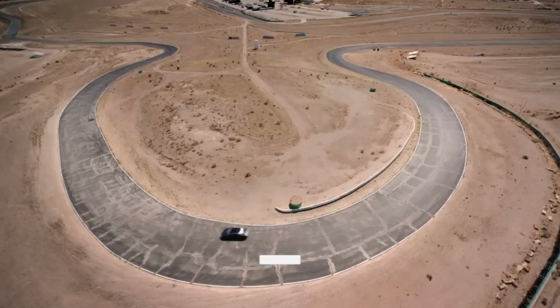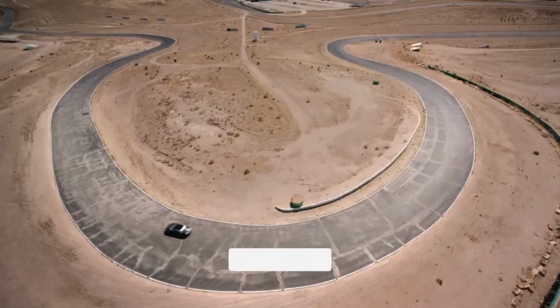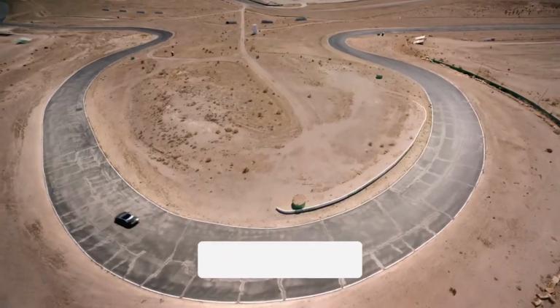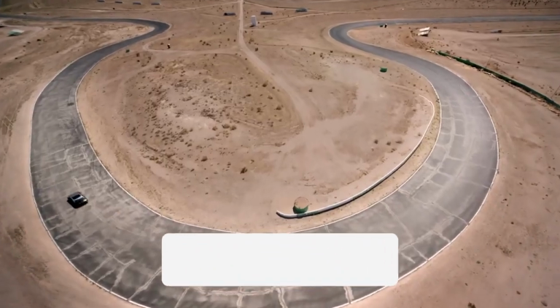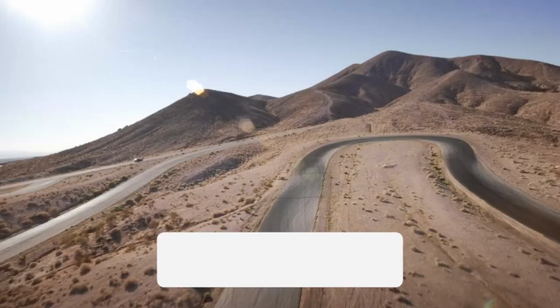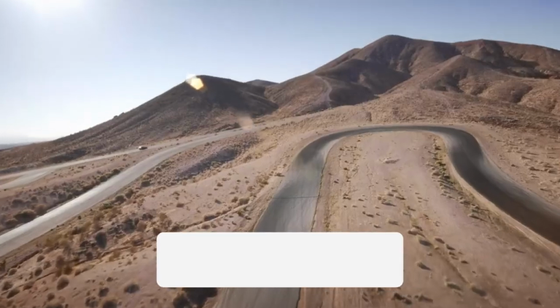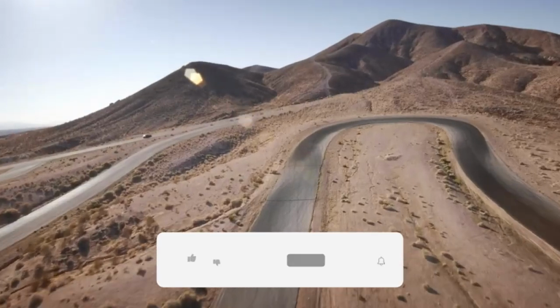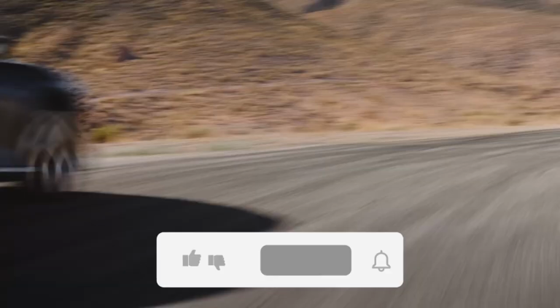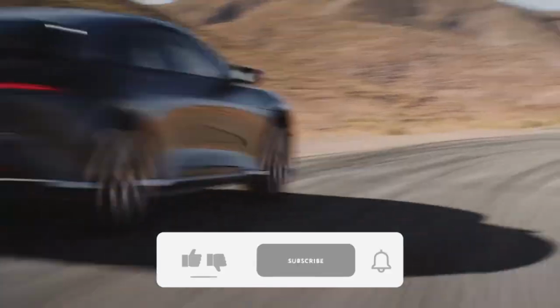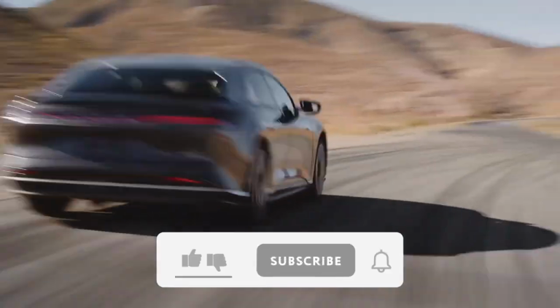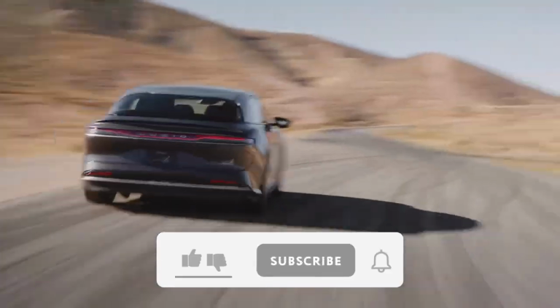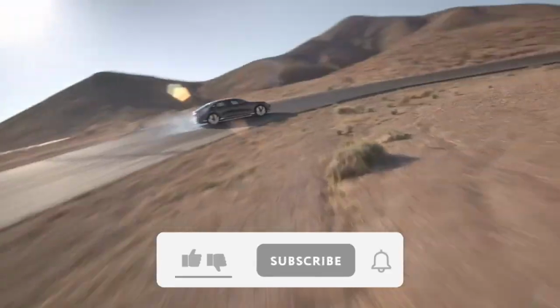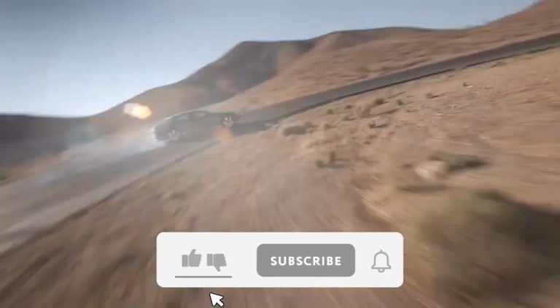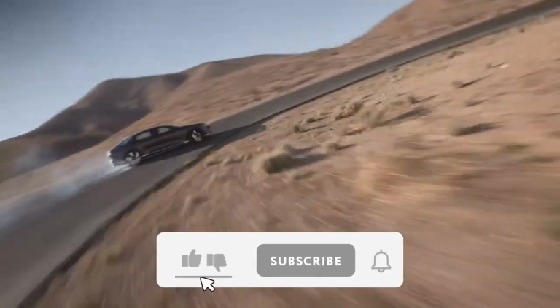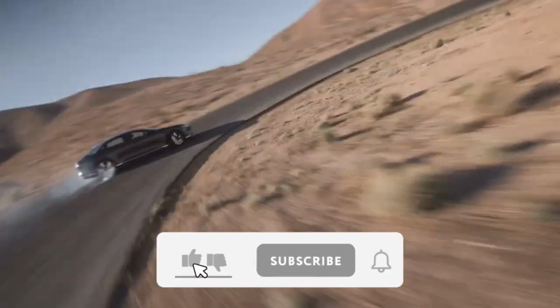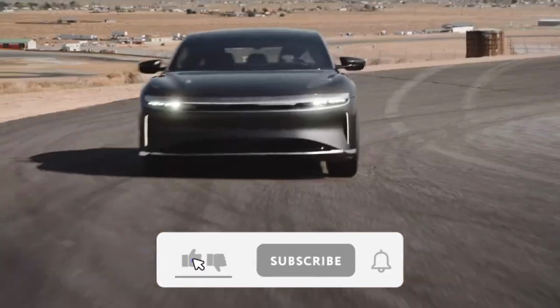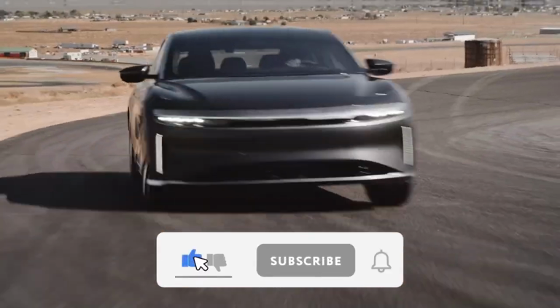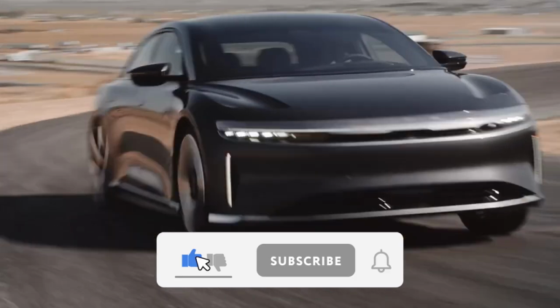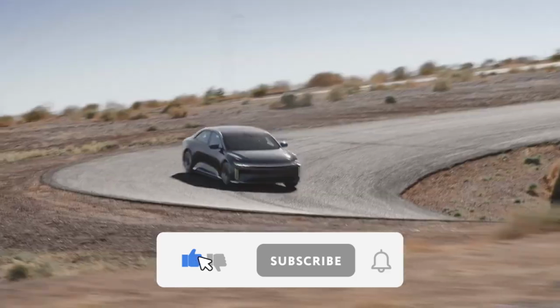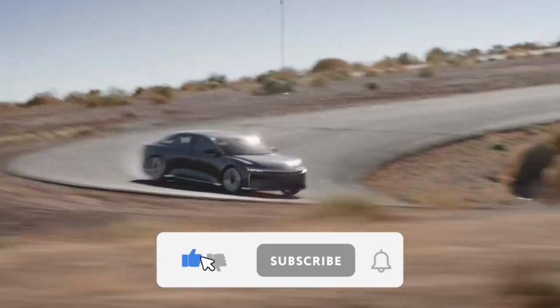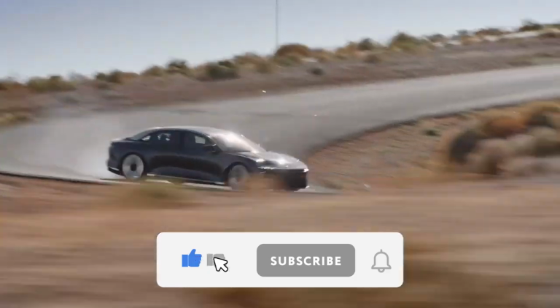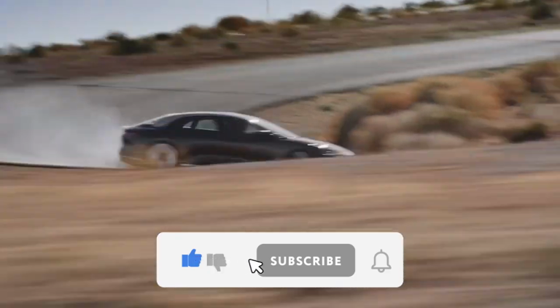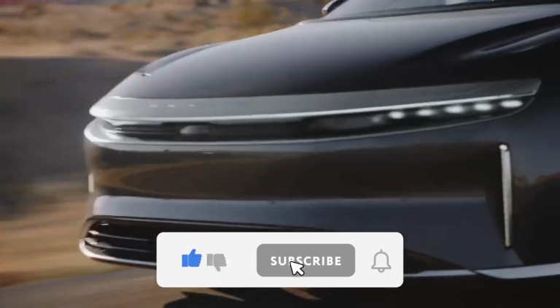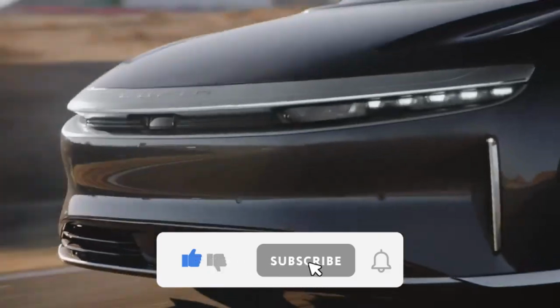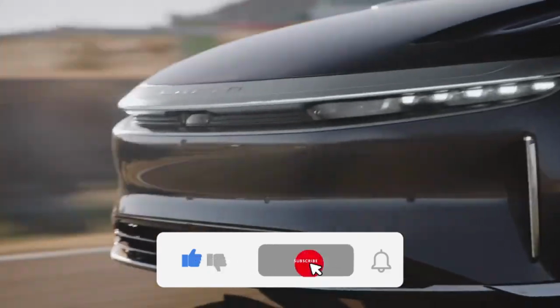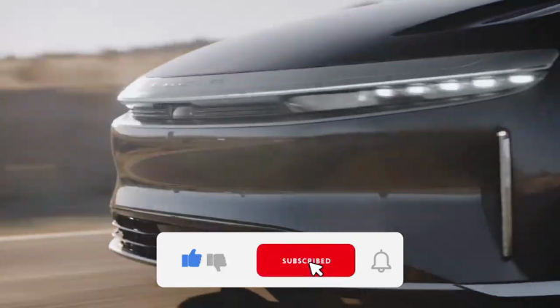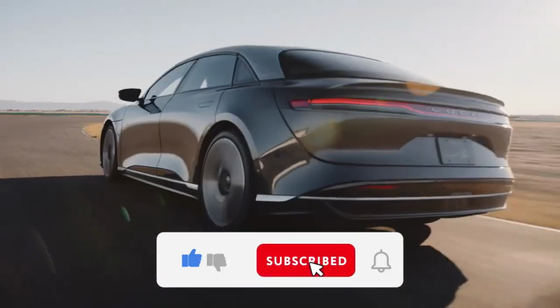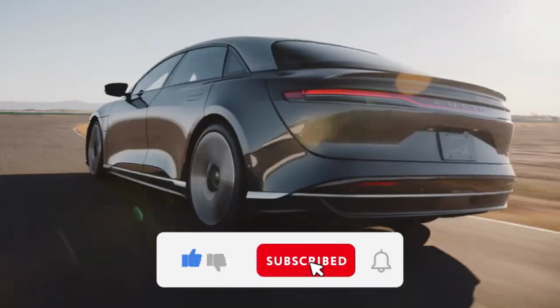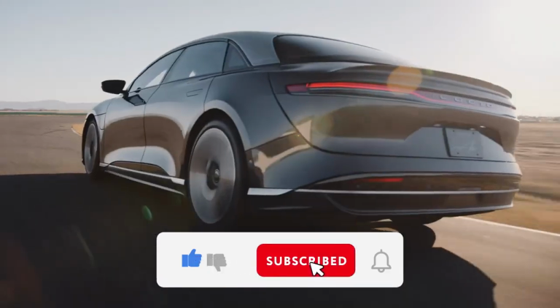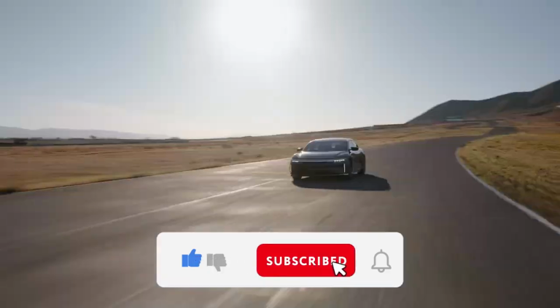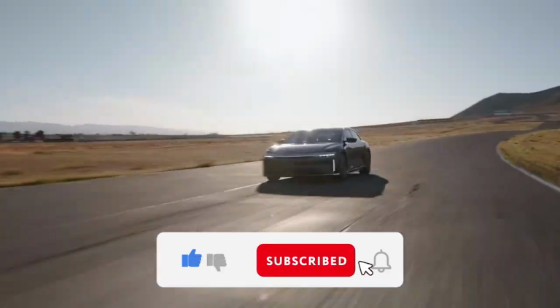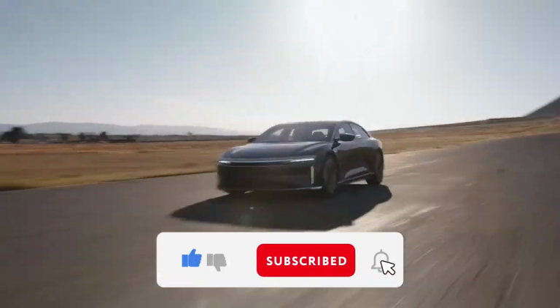So, what do you think of these long-range electric vehicles? Does one of them have what you need for your next road trip? Let us know in the comments below, and don't forget to like and subscribe for more reviews.